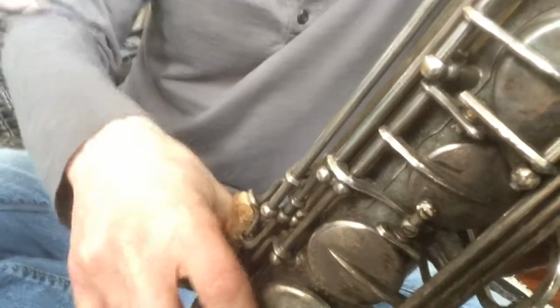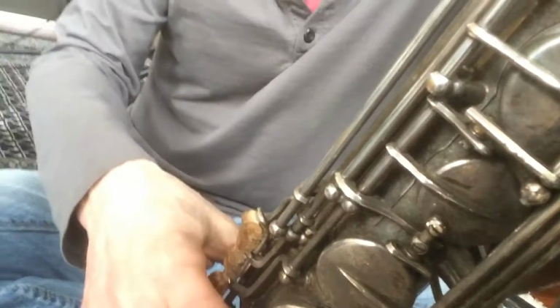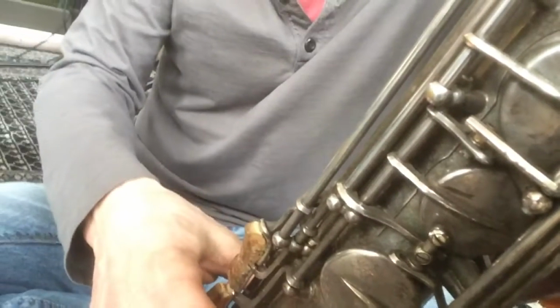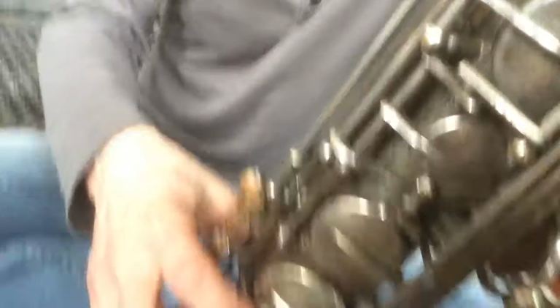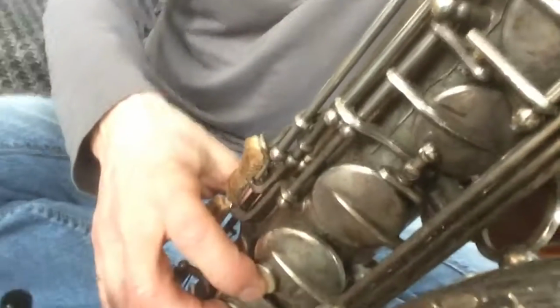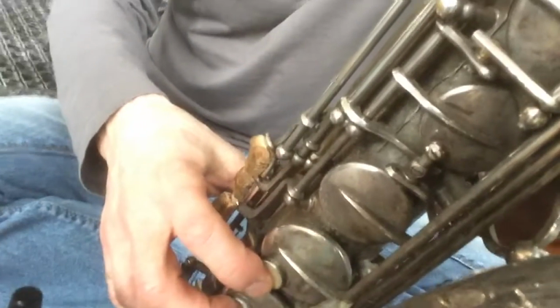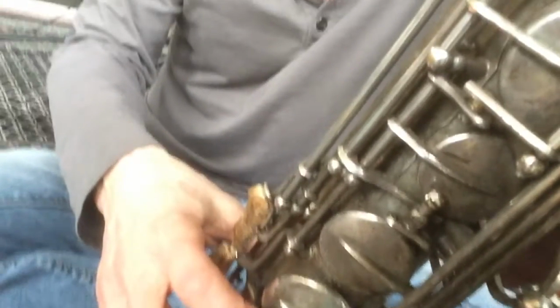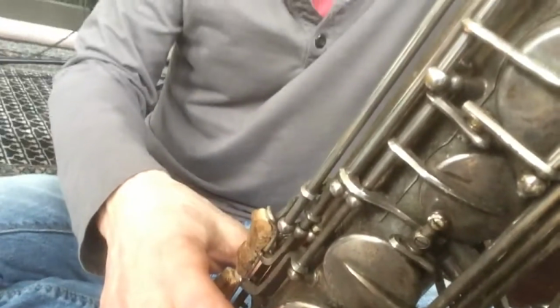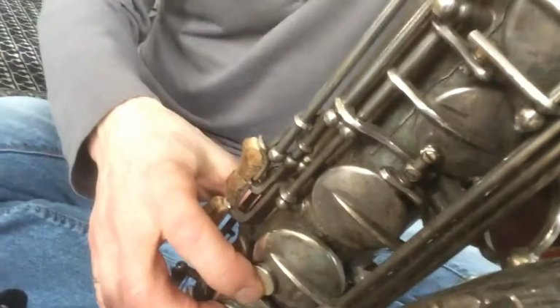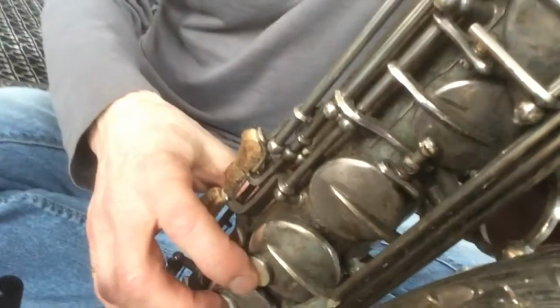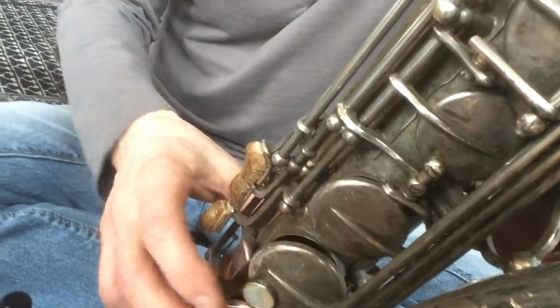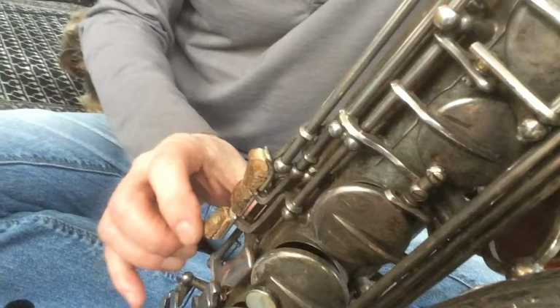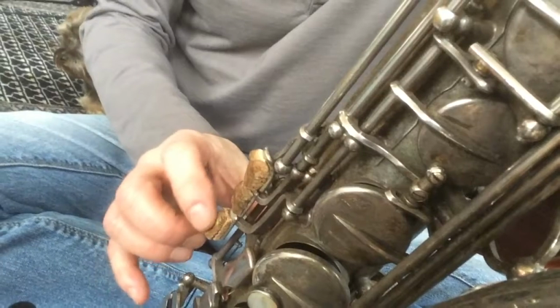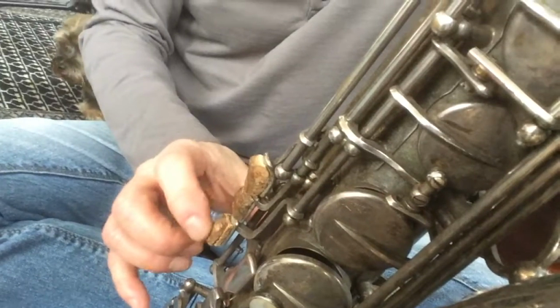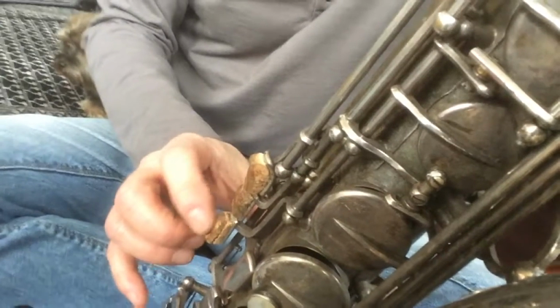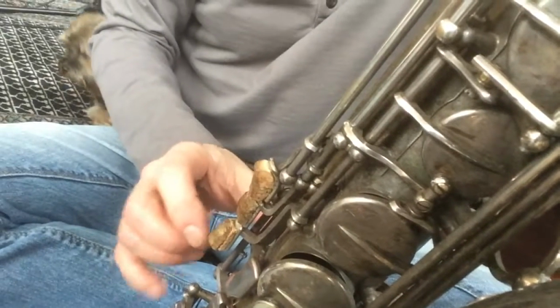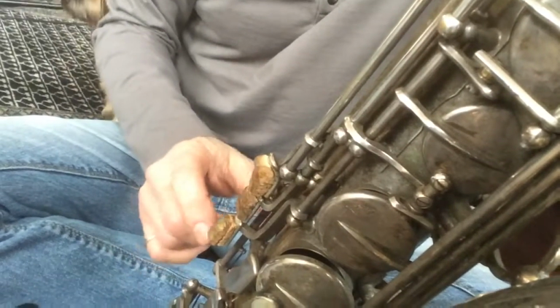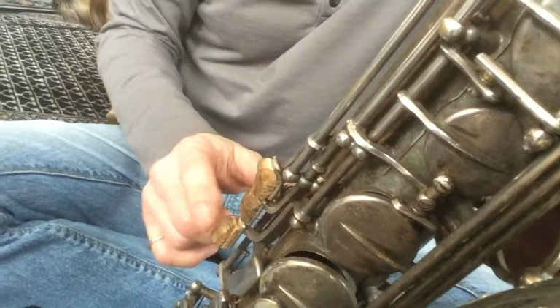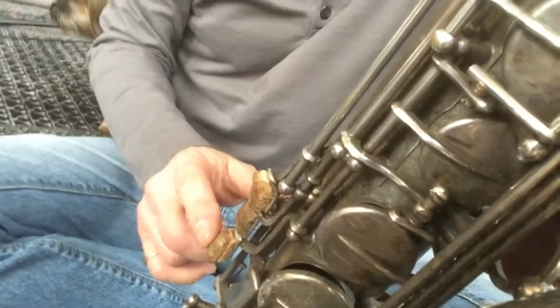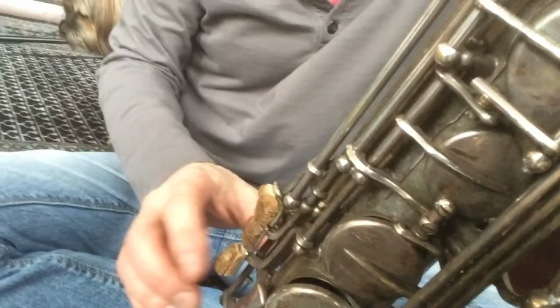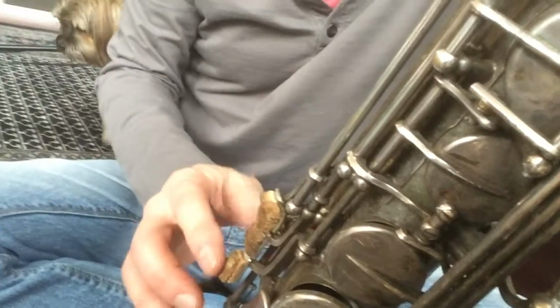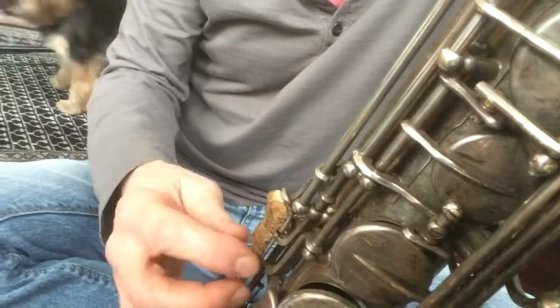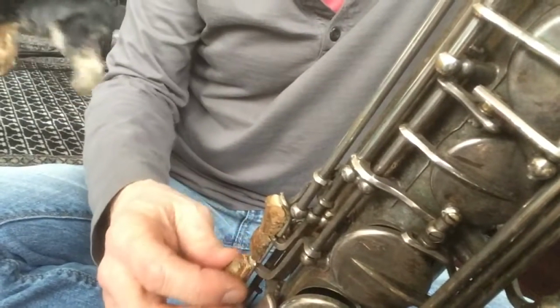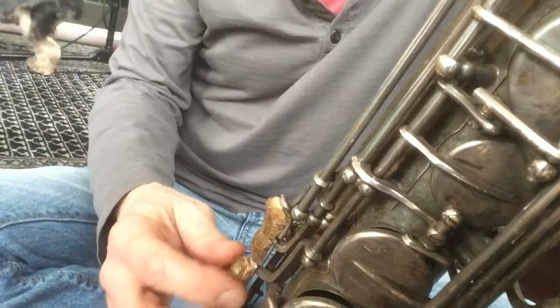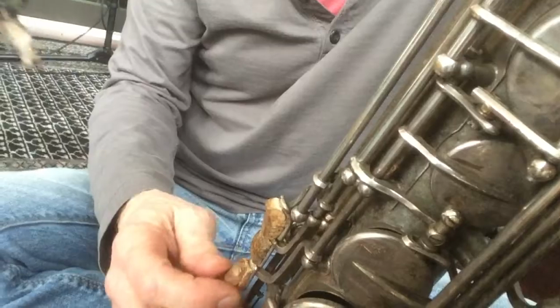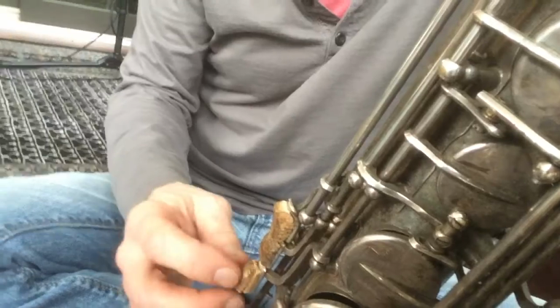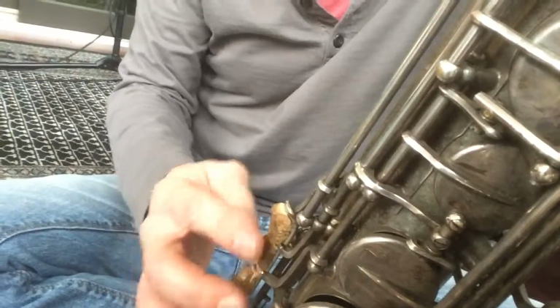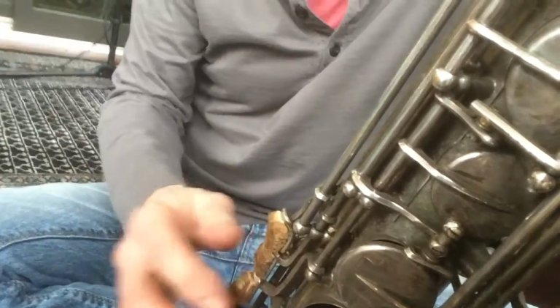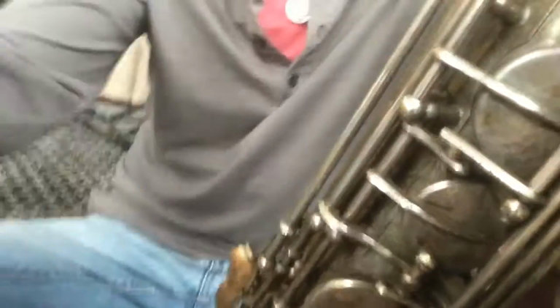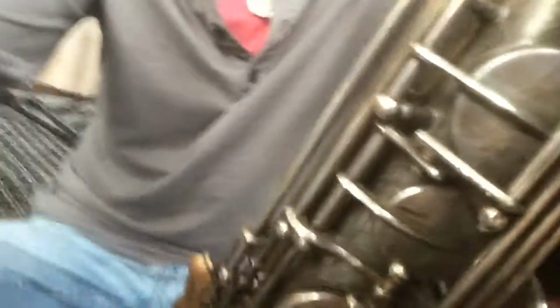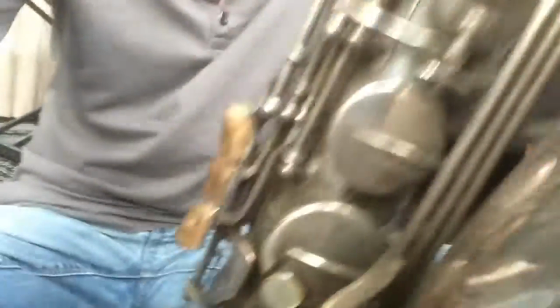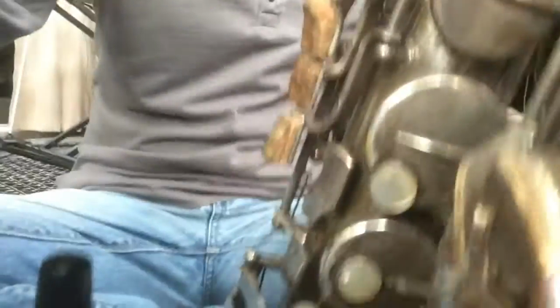And it was easy to do. I just — with my wife — drank some wine and got some corks and cut them and shaved them and glued them in place. And that's what they look like.